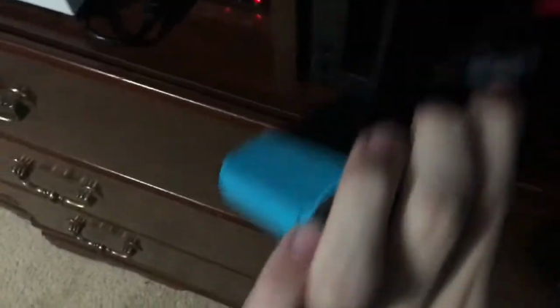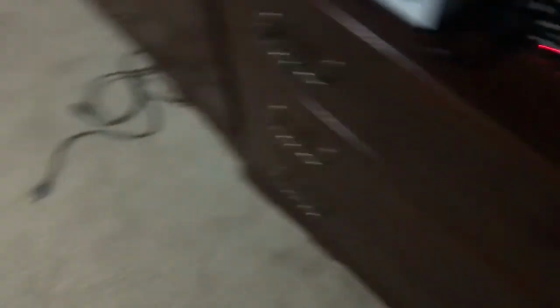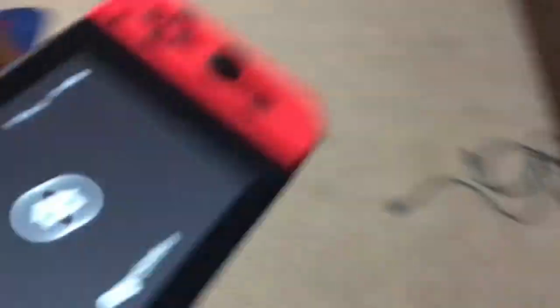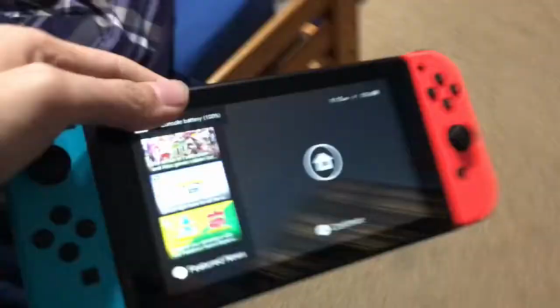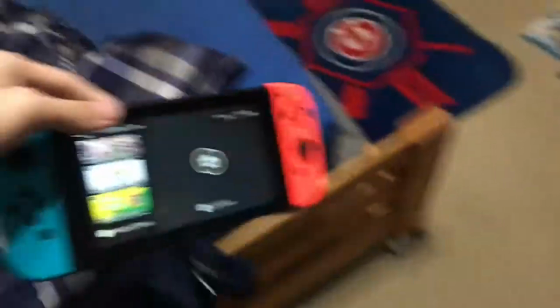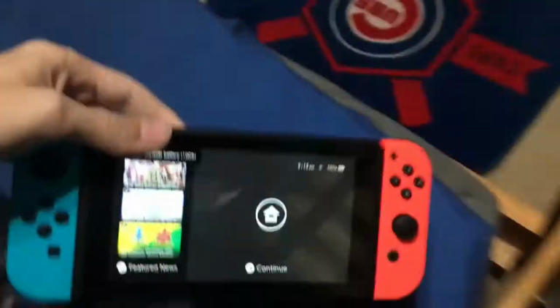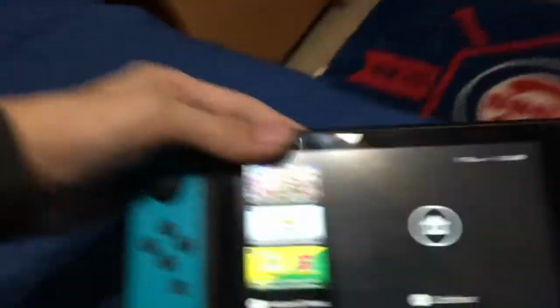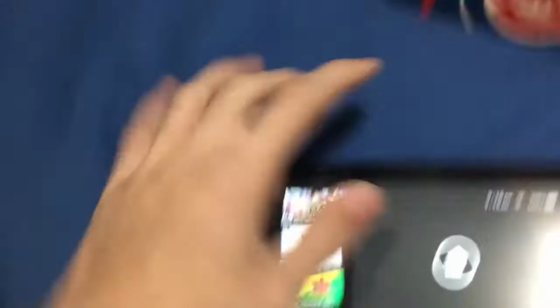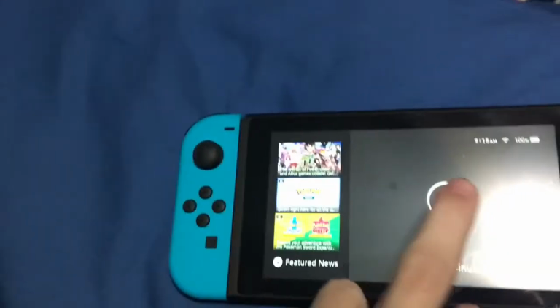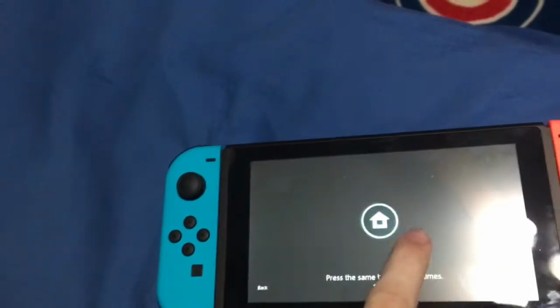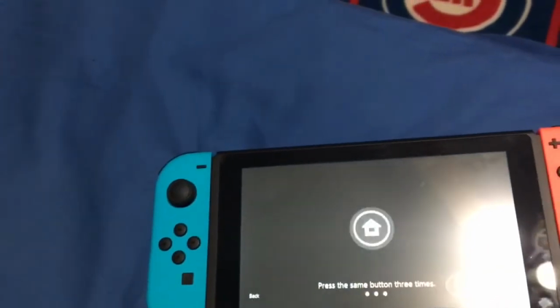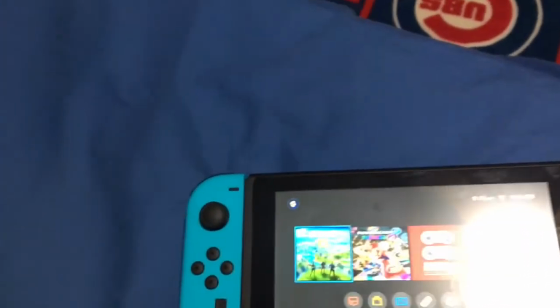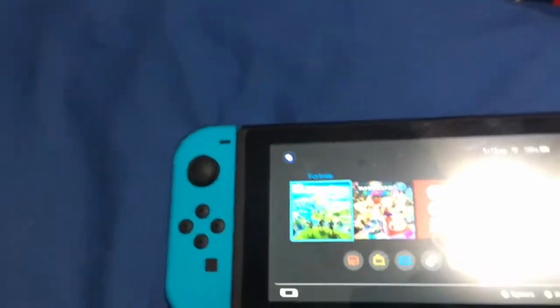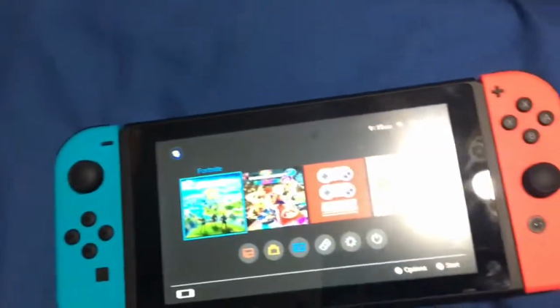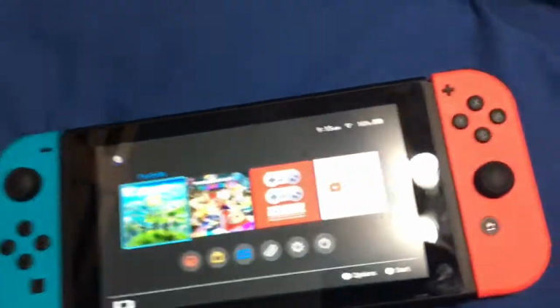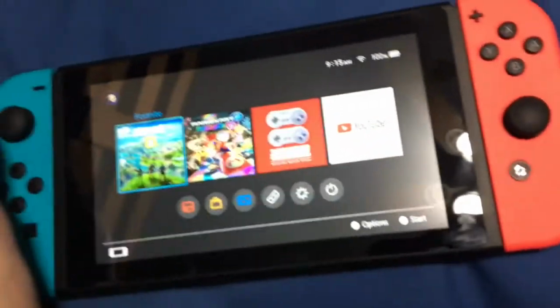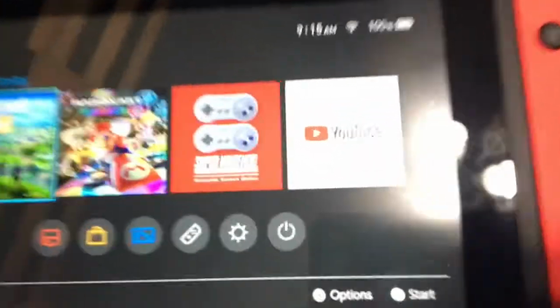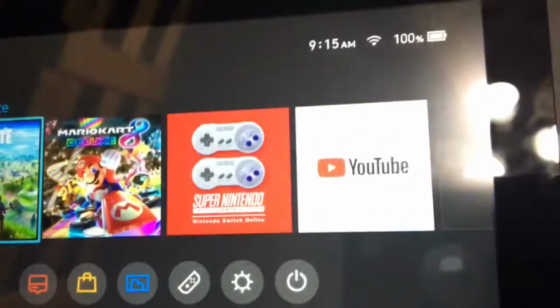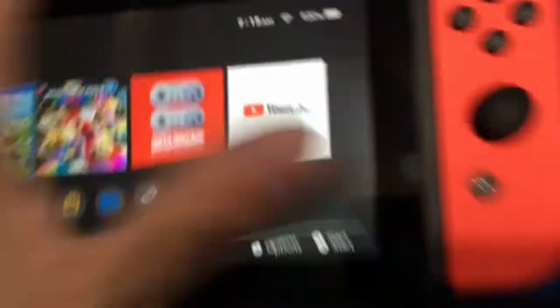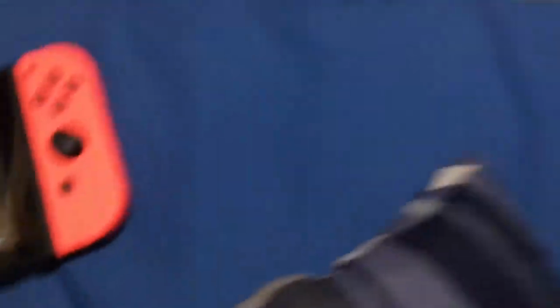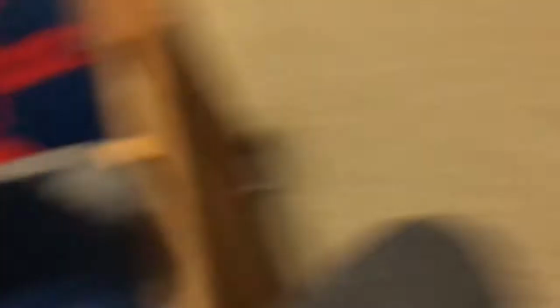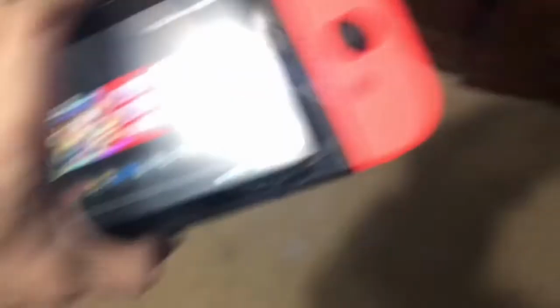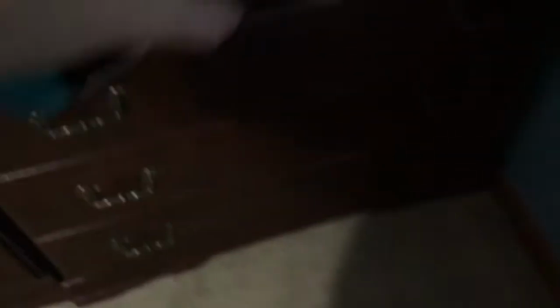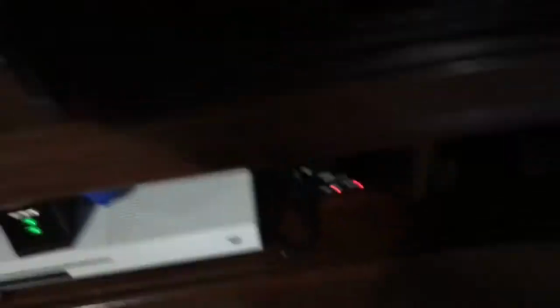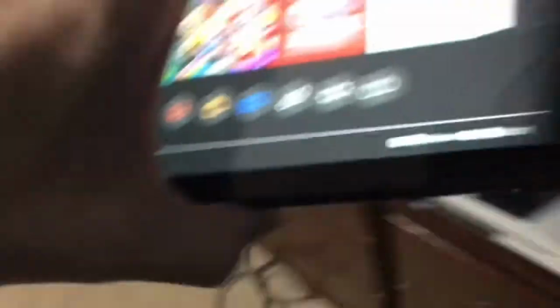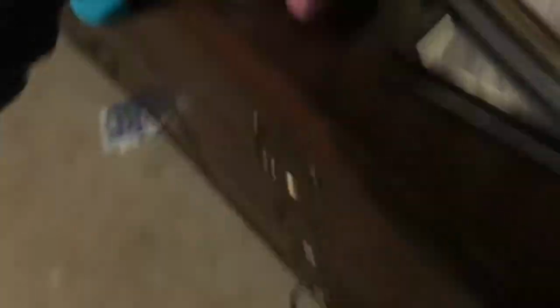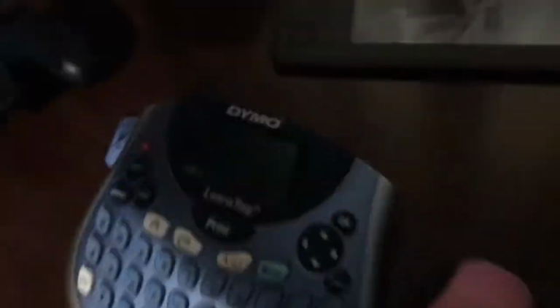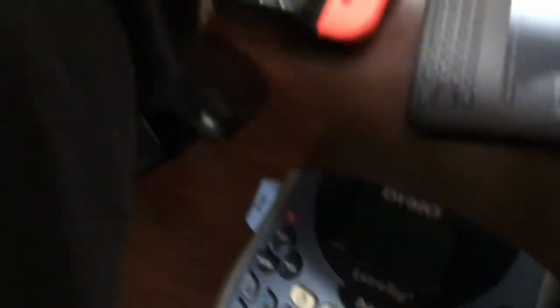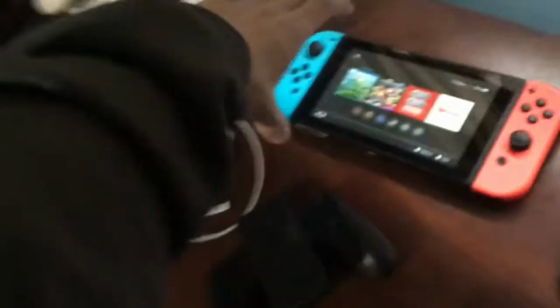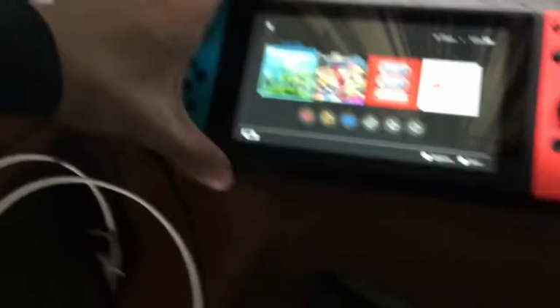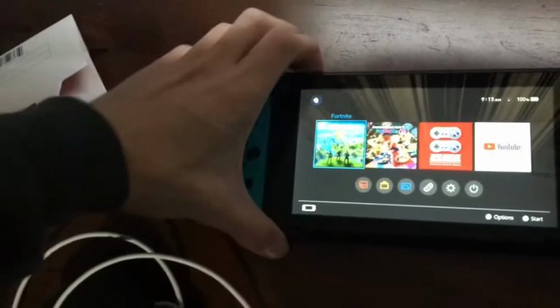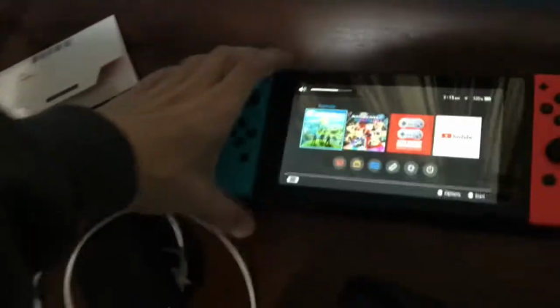I only ever use it if I use it like this — in Switch mode. You can see YouTube on it. I'll just set that down for now.